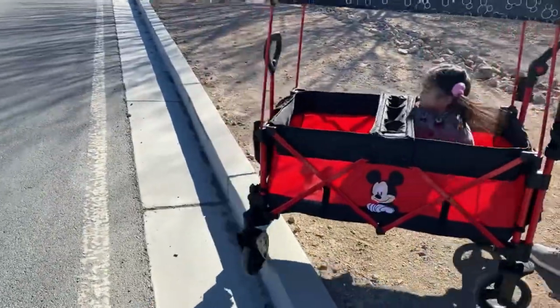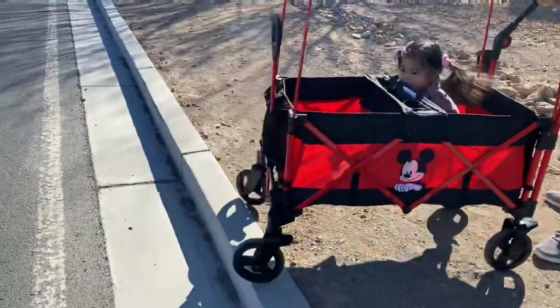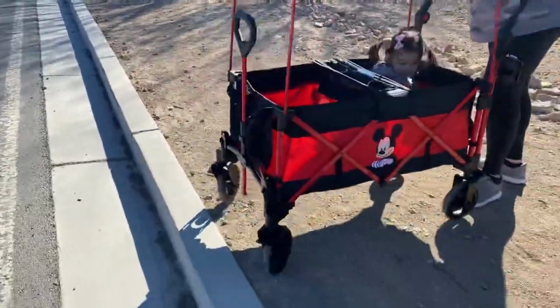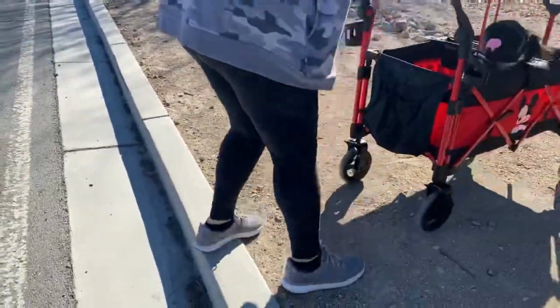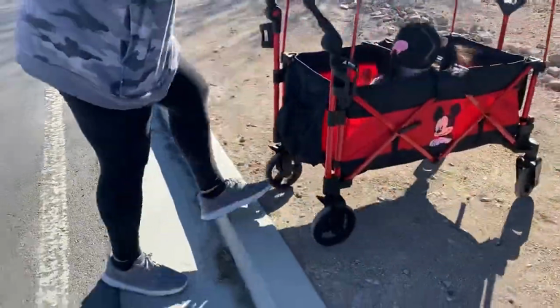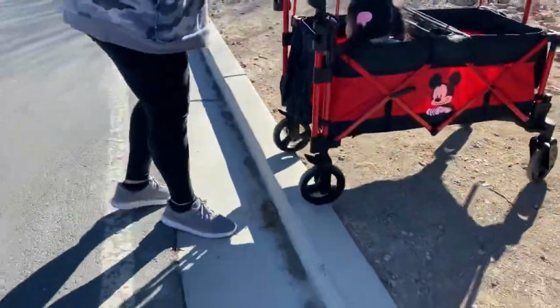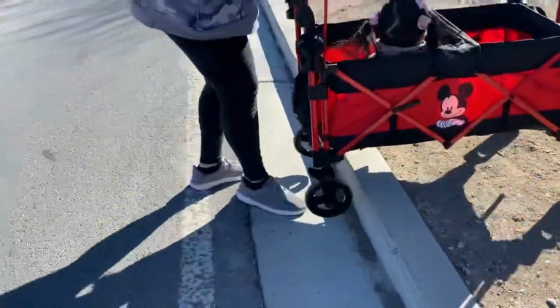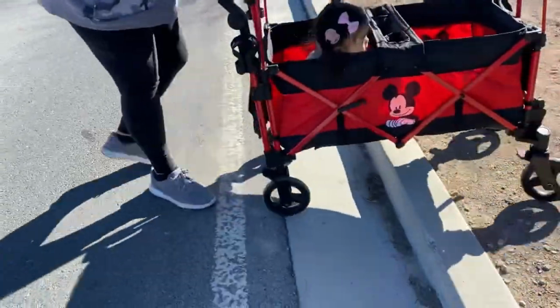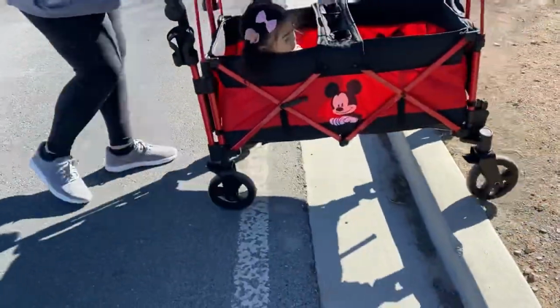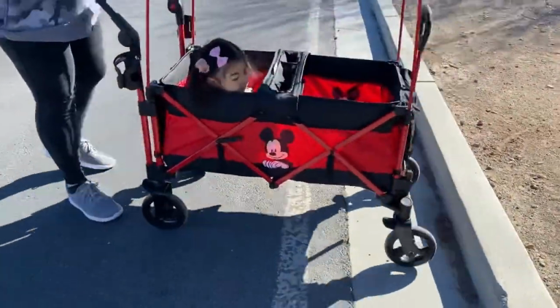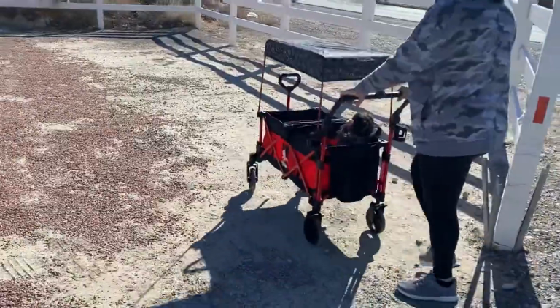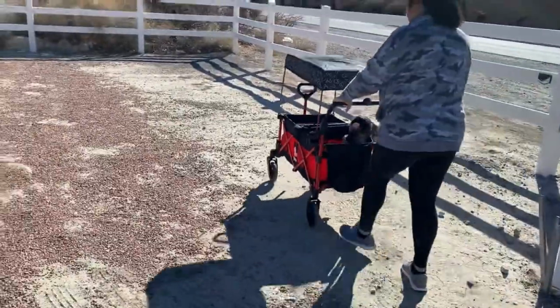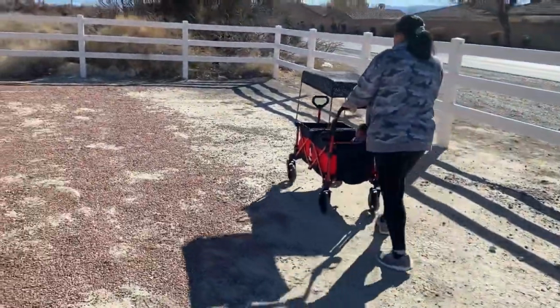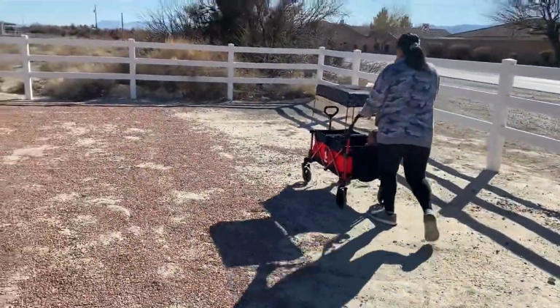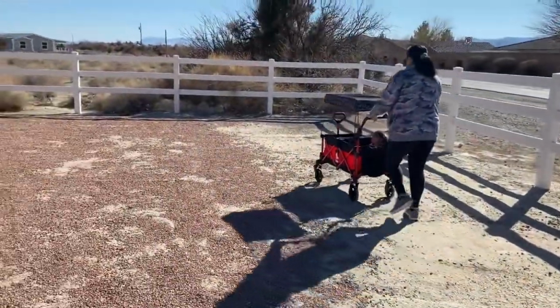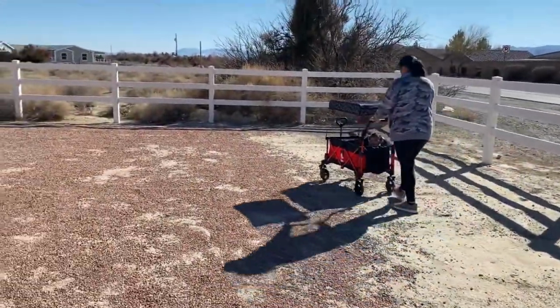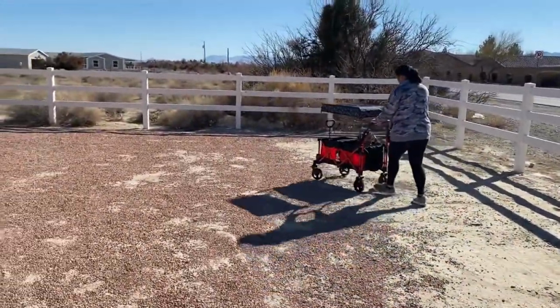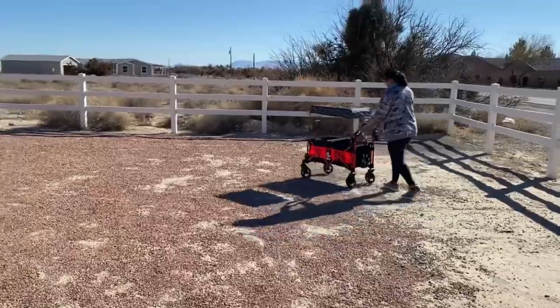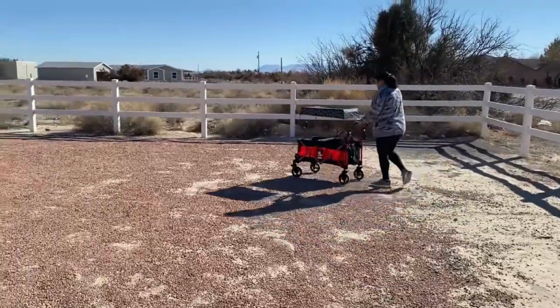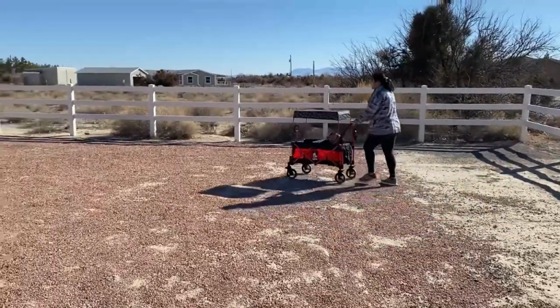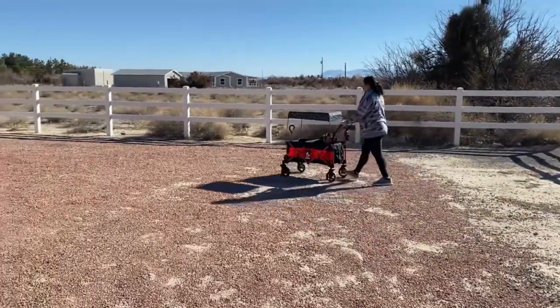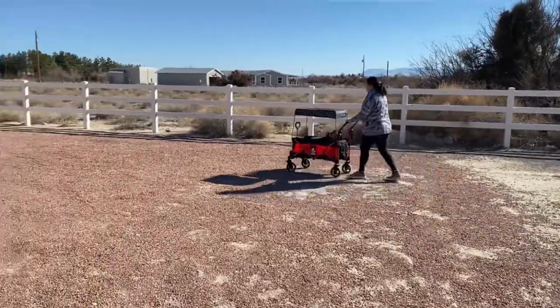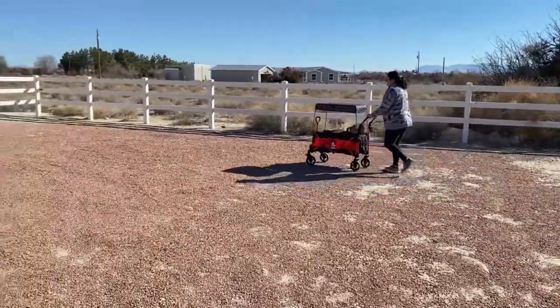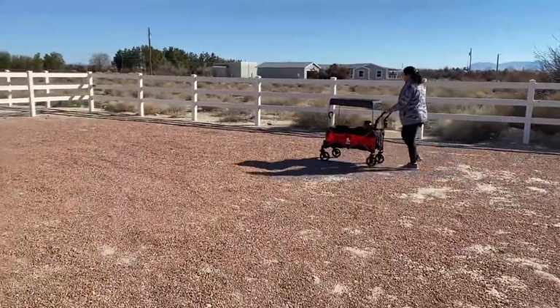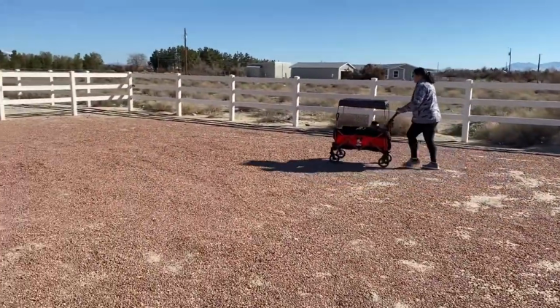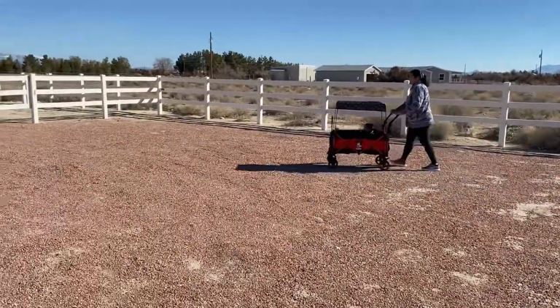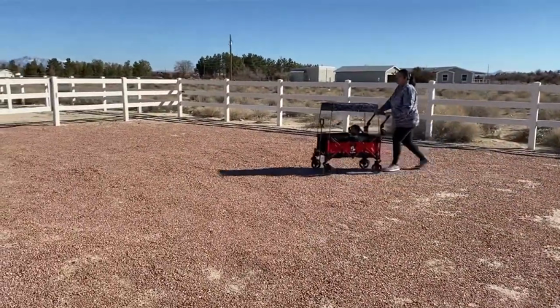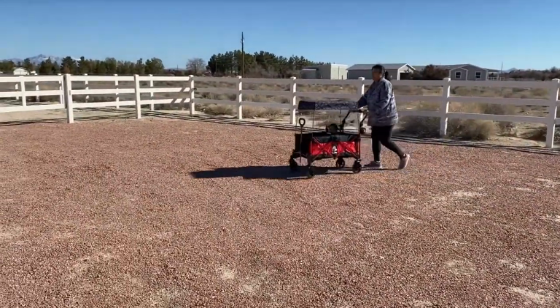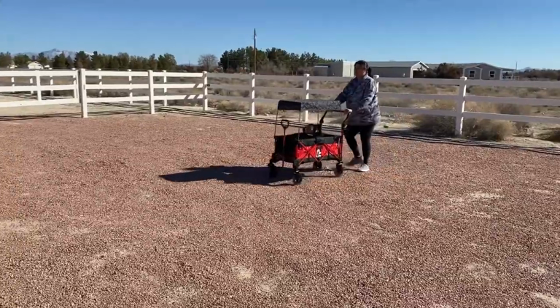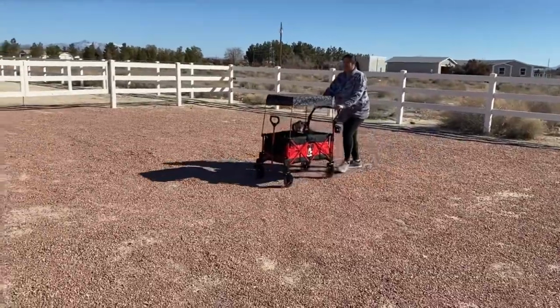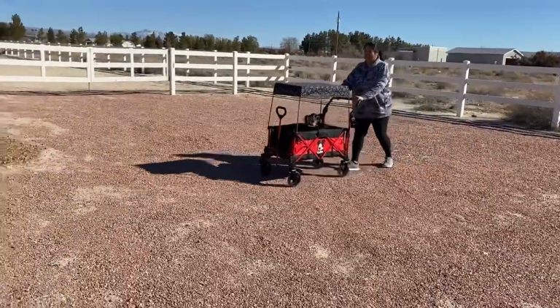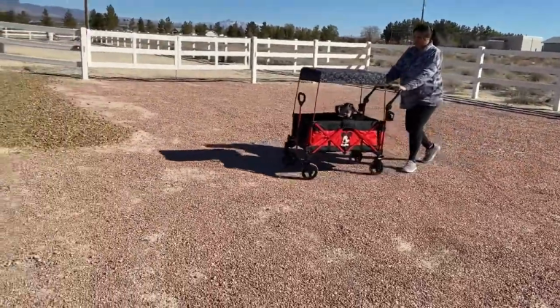The wagon has a weight limit of 55 pounds per seat, and it advertises that the frame is rust resistant and the fabric of the carriage is also weather resistant. The wagon itself weighs 36 pounds, but does not feel bulky when loading or unloading it into the car.